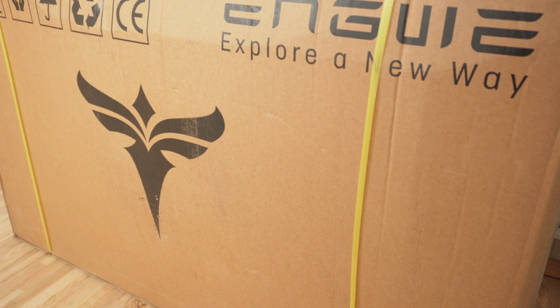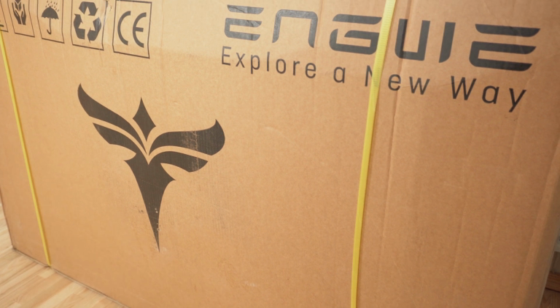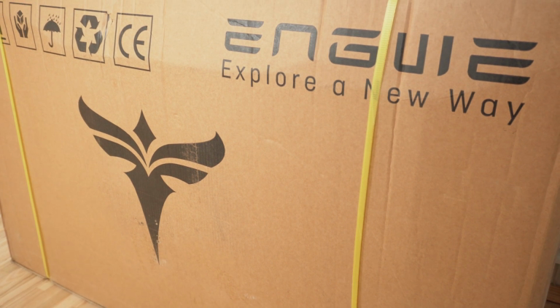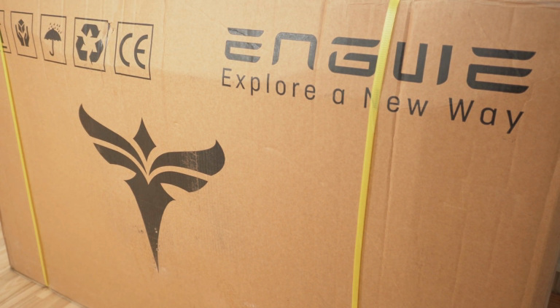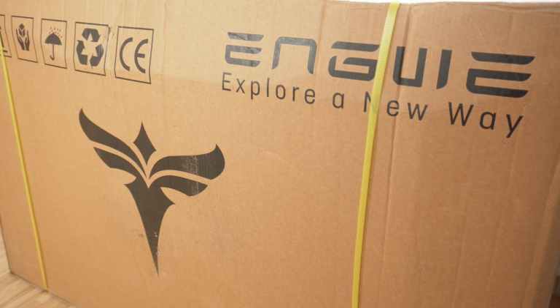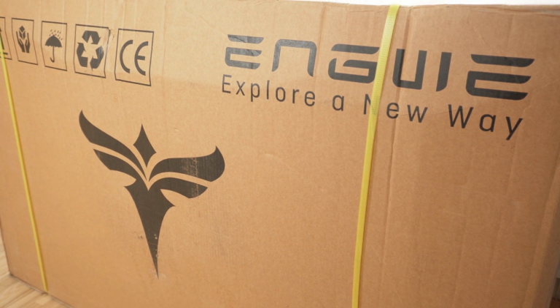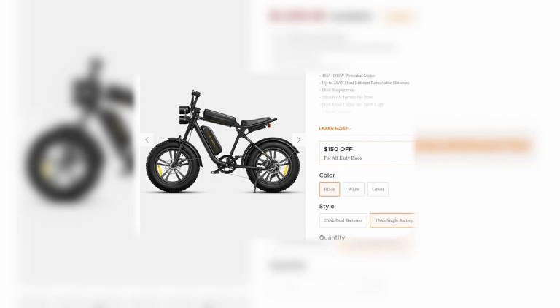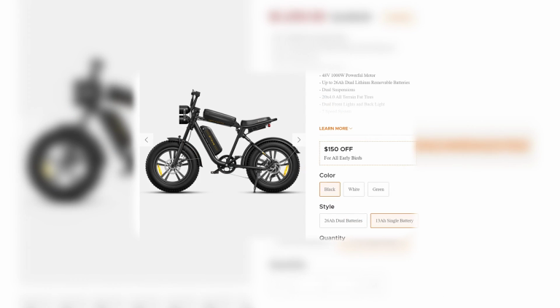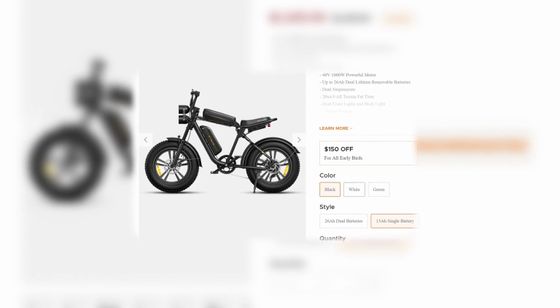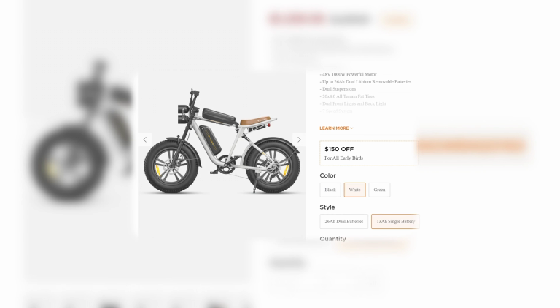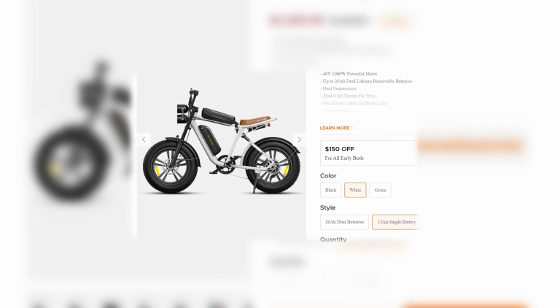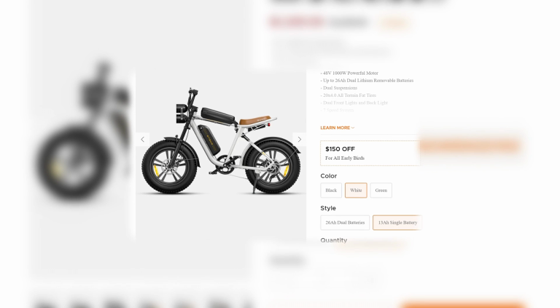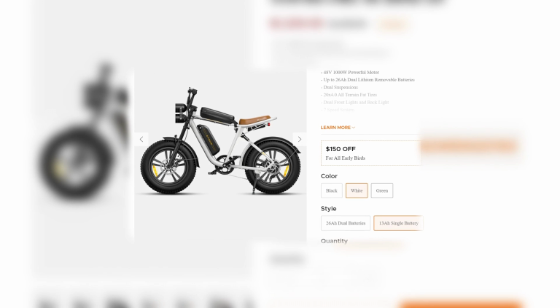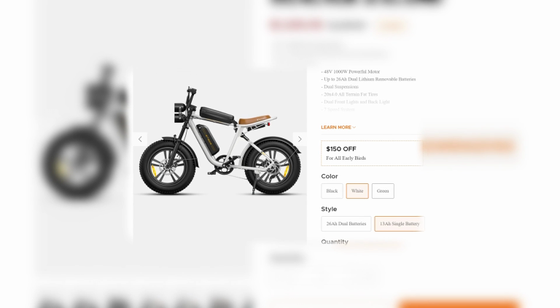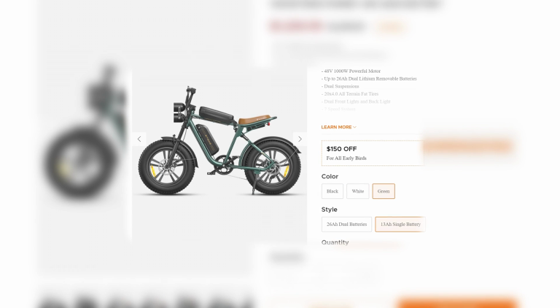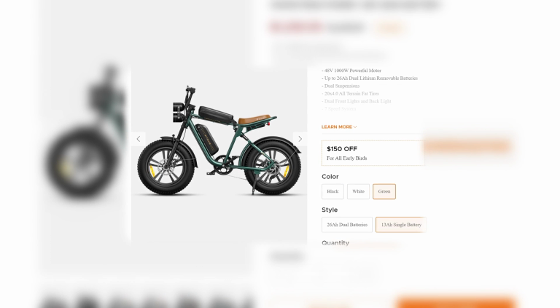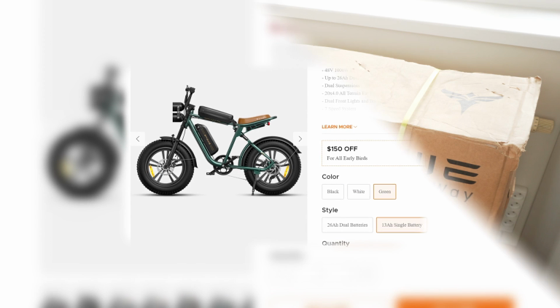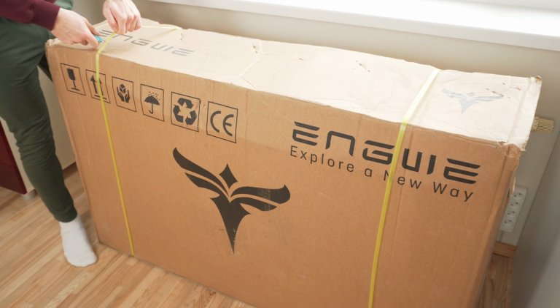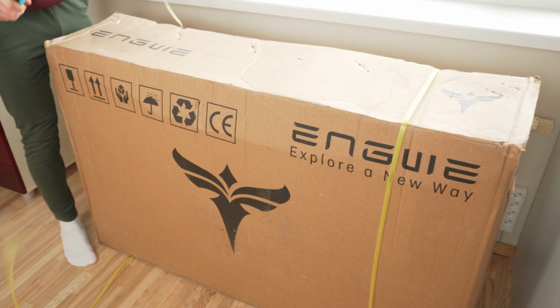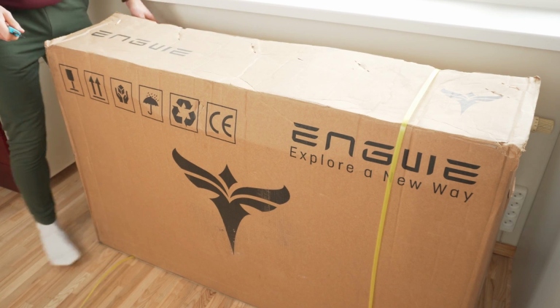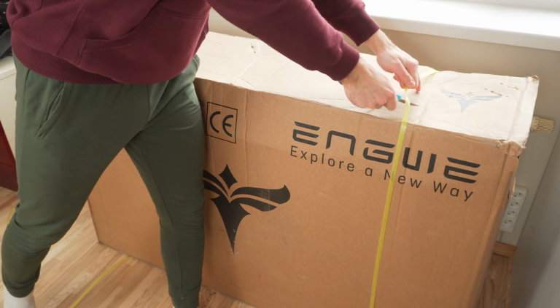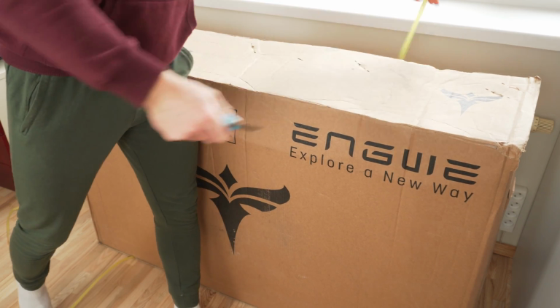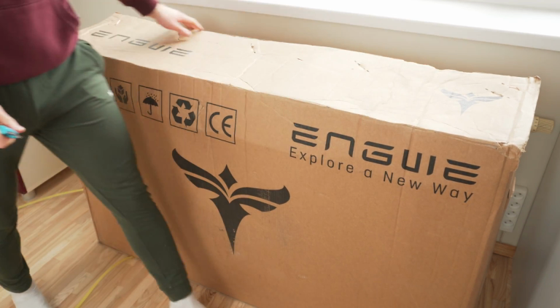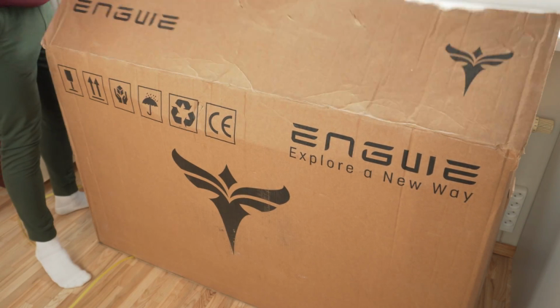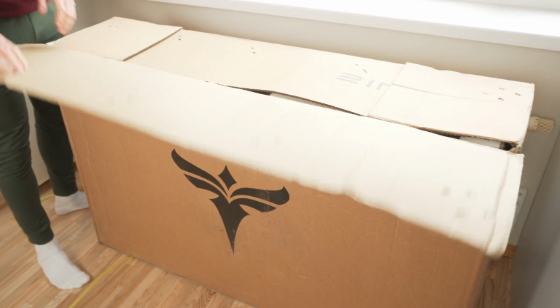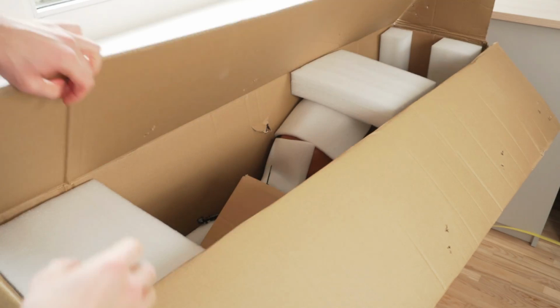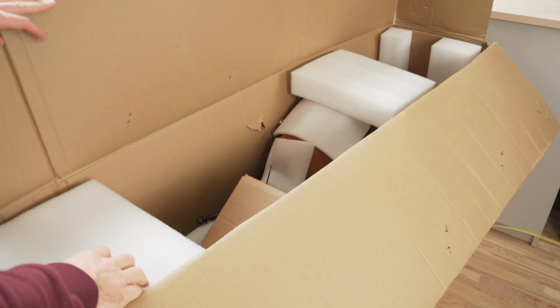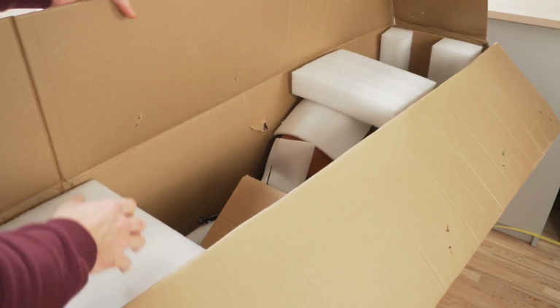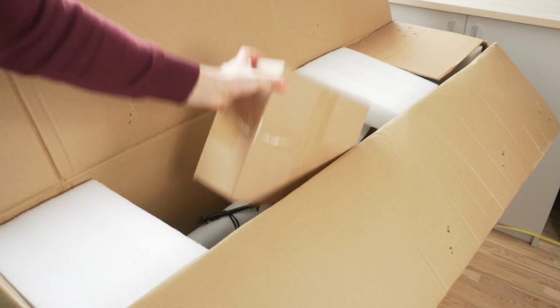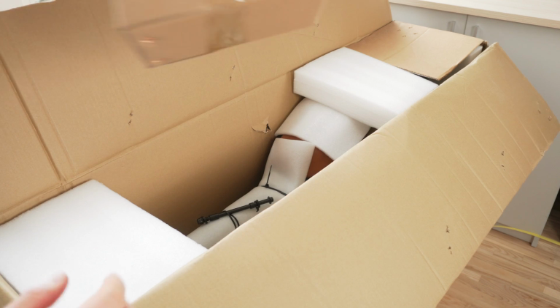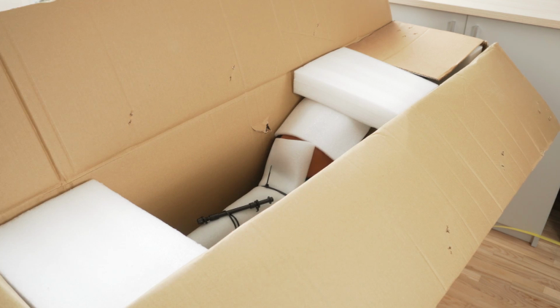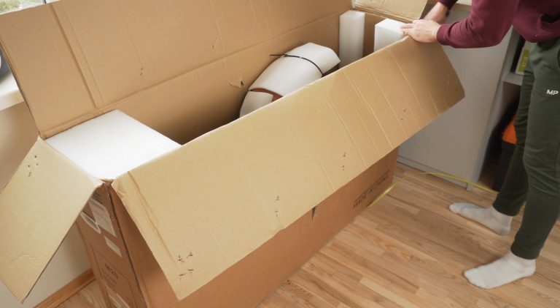This e-bike has the style of a cafe racer and comes in three frame colors to choose from – black, white, or green. Engway is also giving a chance to win one of 10 of these e-bikes, along with early bird discounts on each bike.